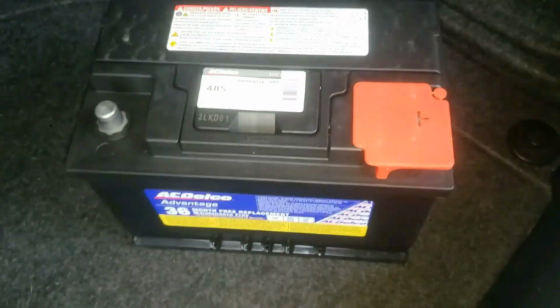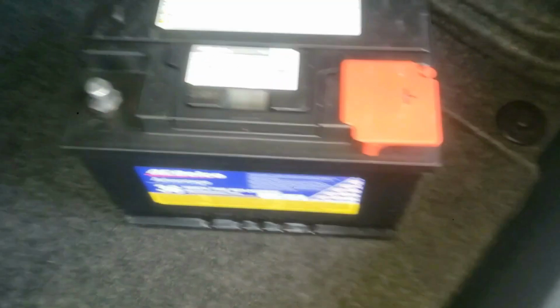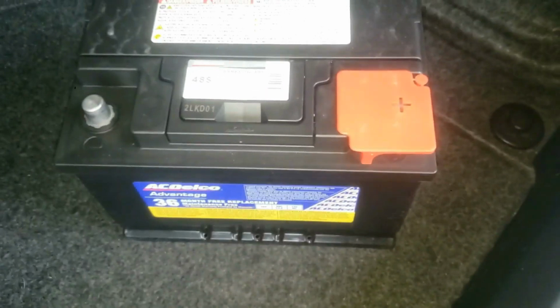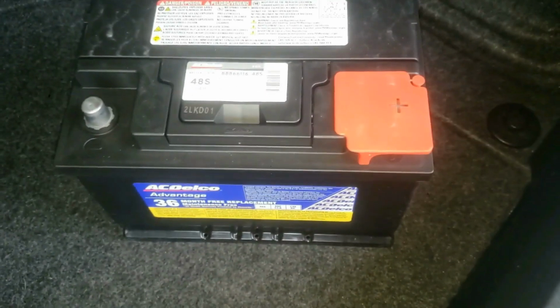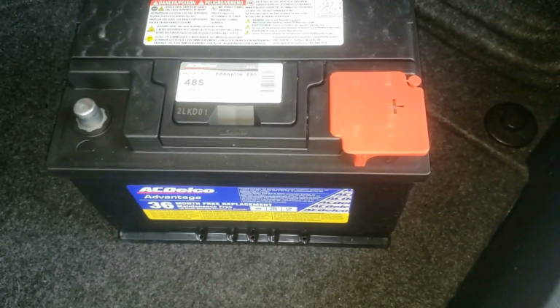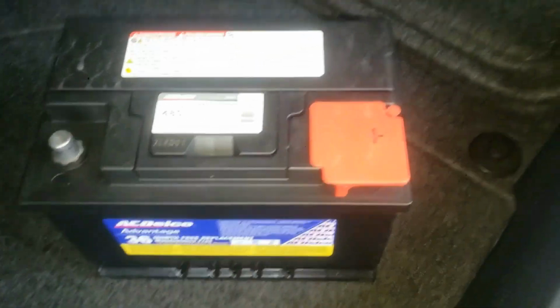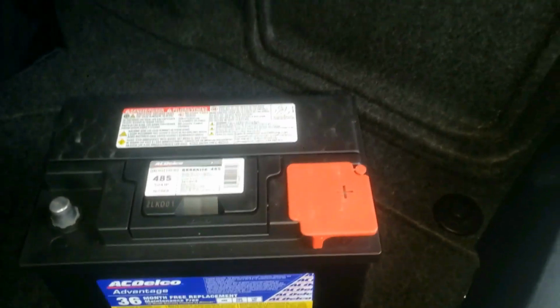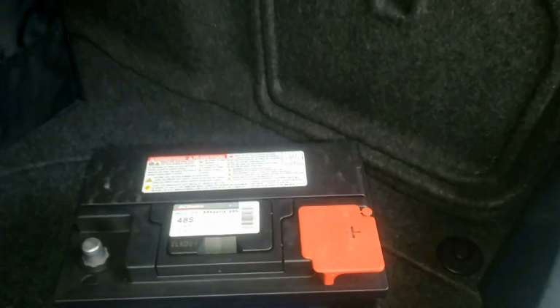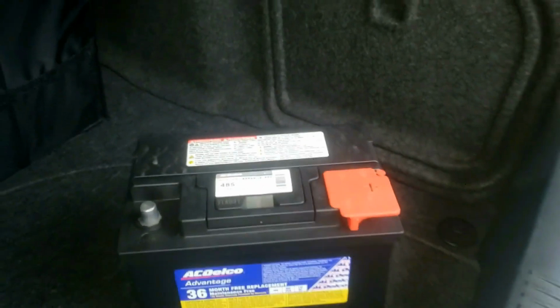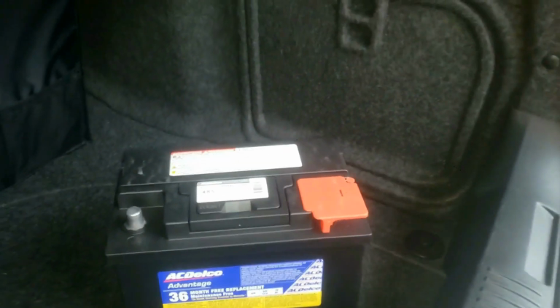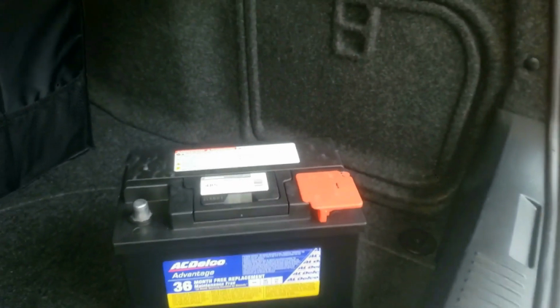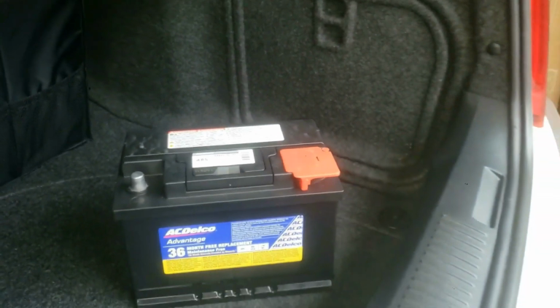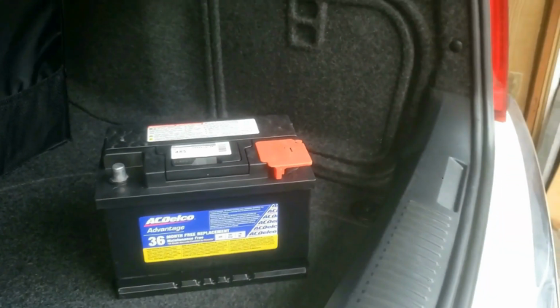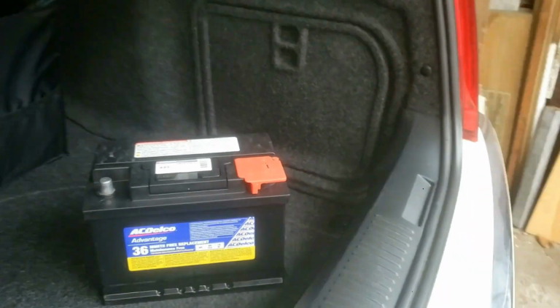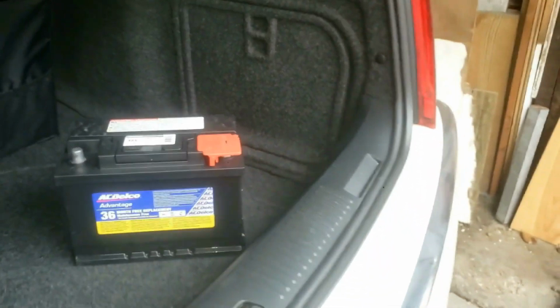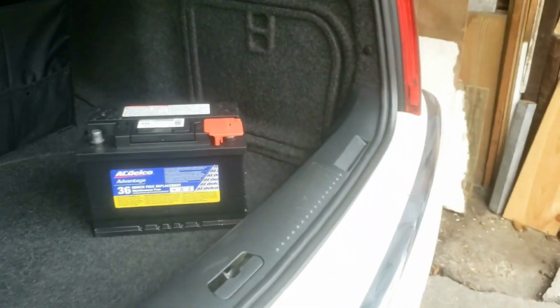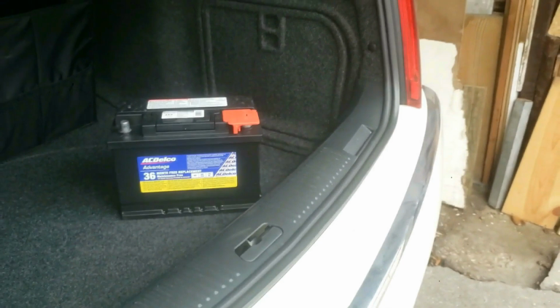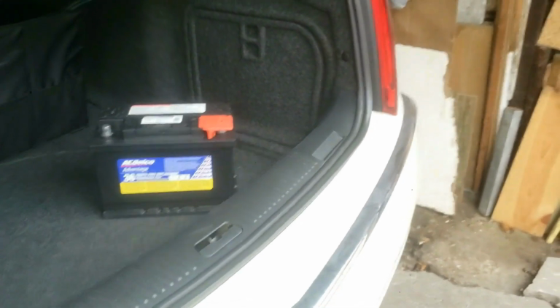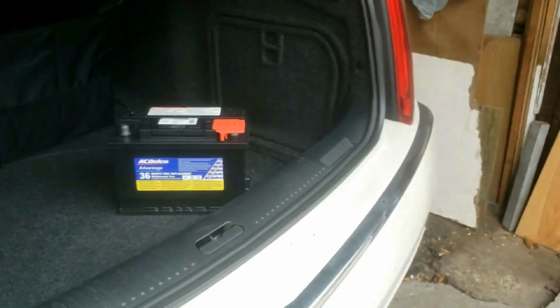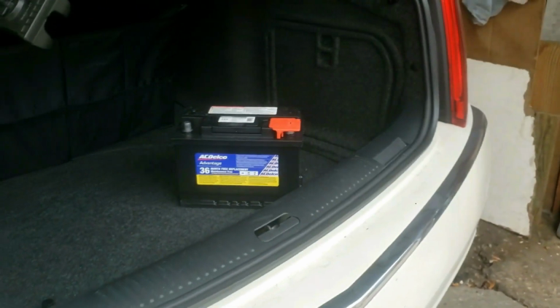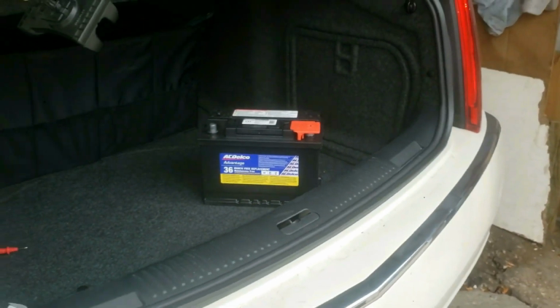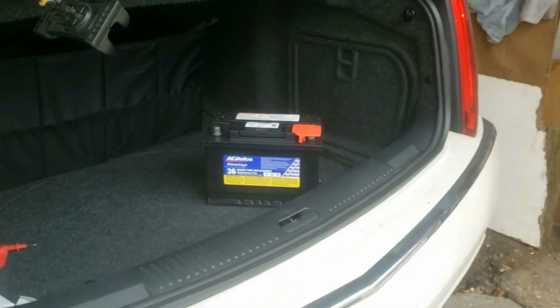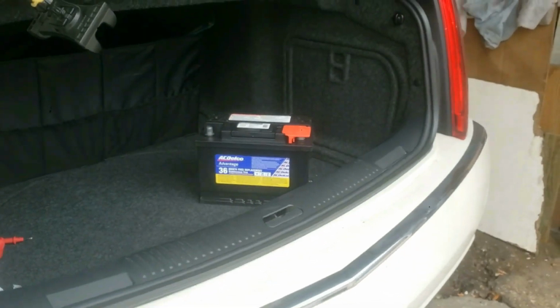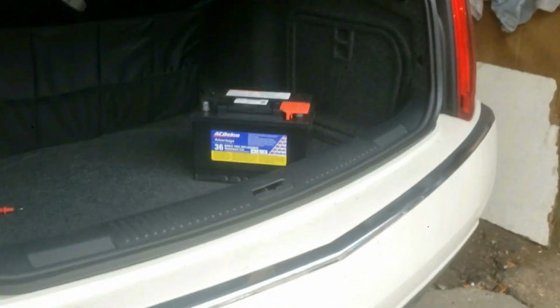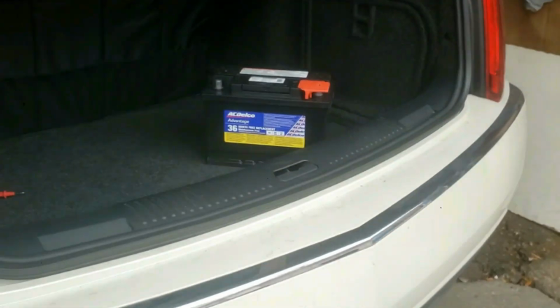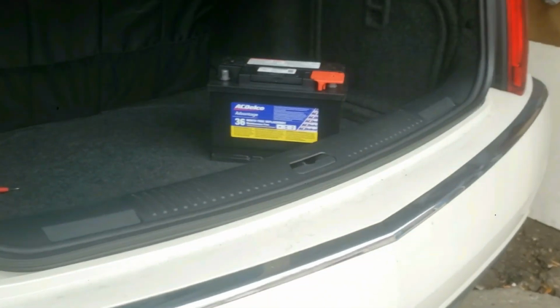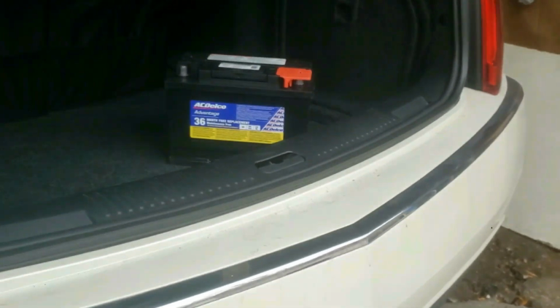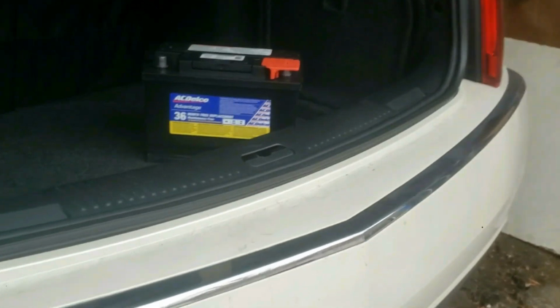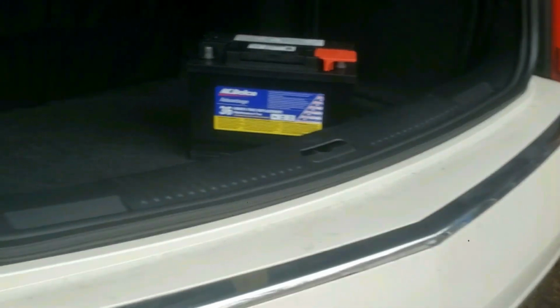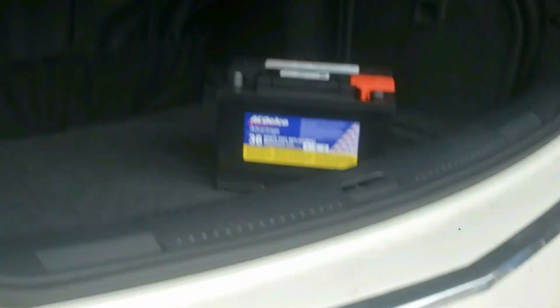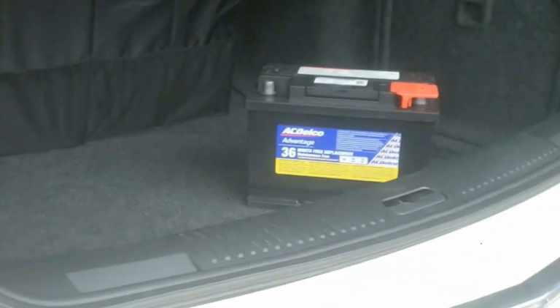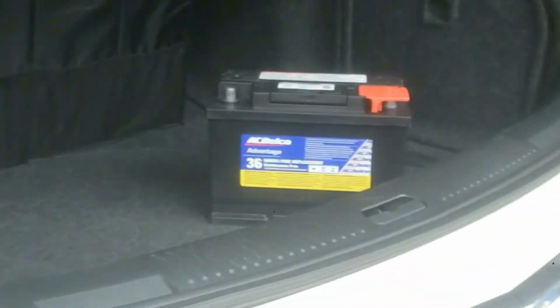Anyway, this video is meant to be a quick guide on how to read these types of date codes from AC Delco, and I think this is really good to know — especially when buying a used vehicle or before you go out and buy a new battery. Maybe it's still within warranty.